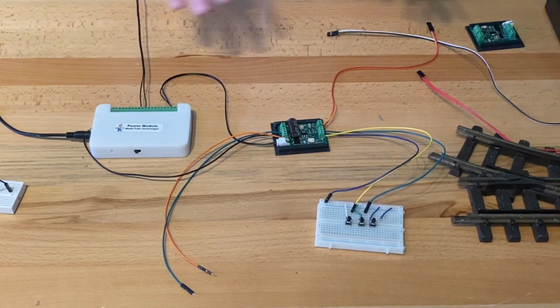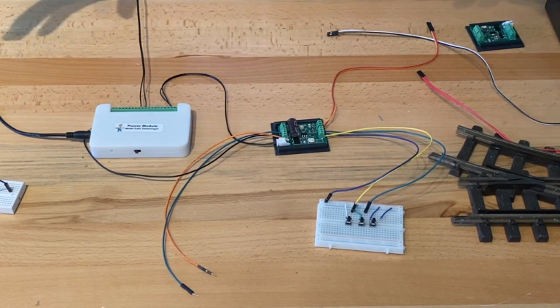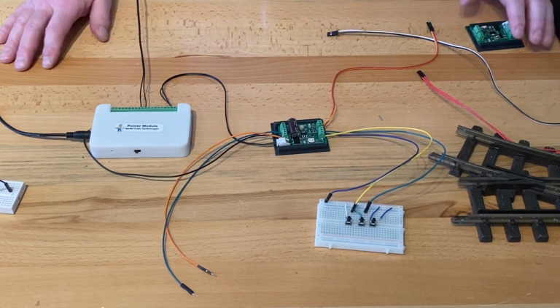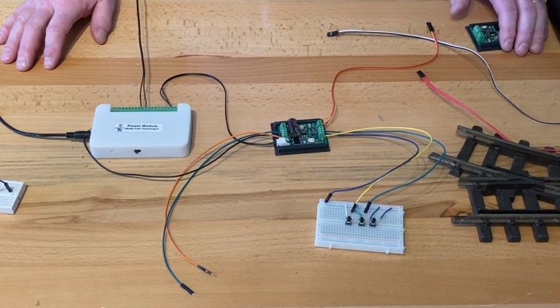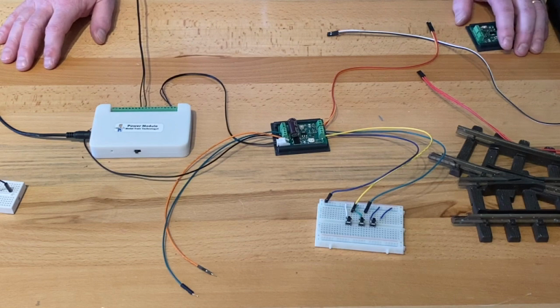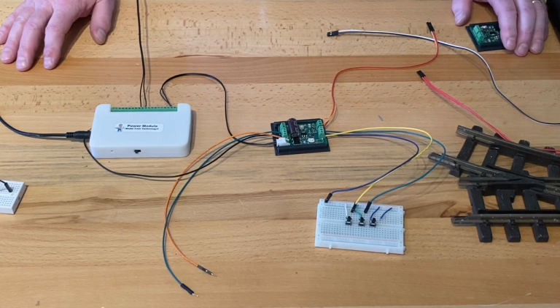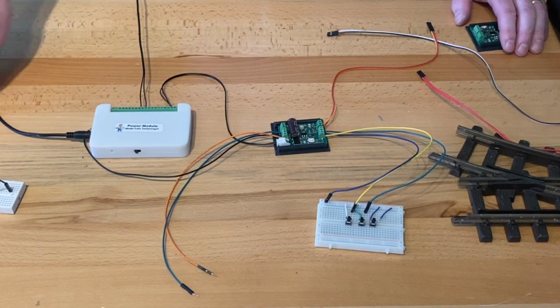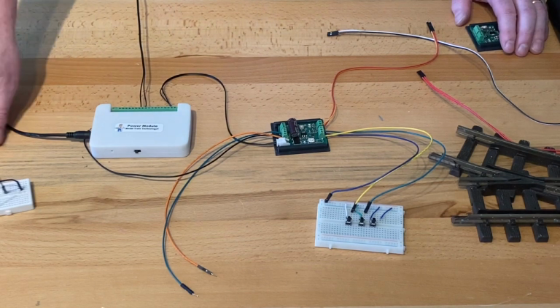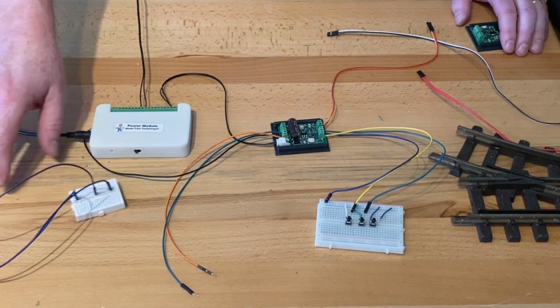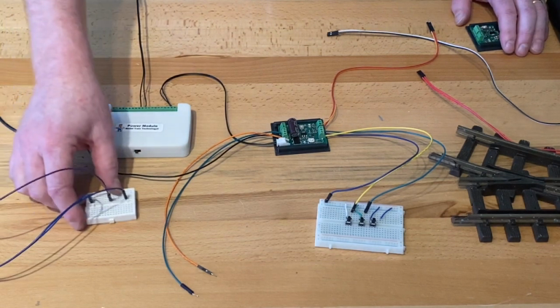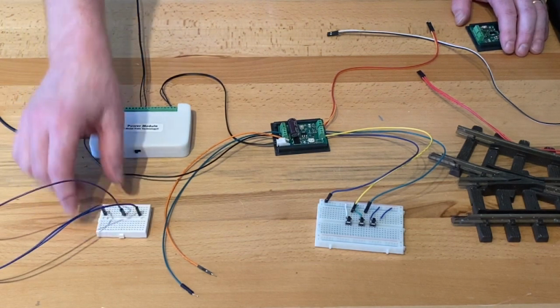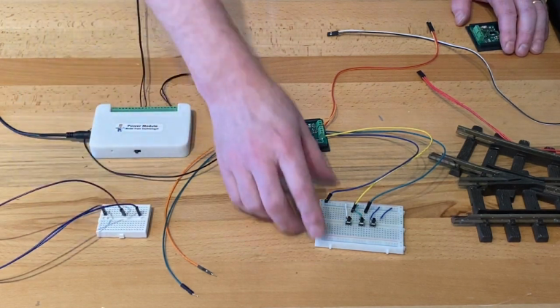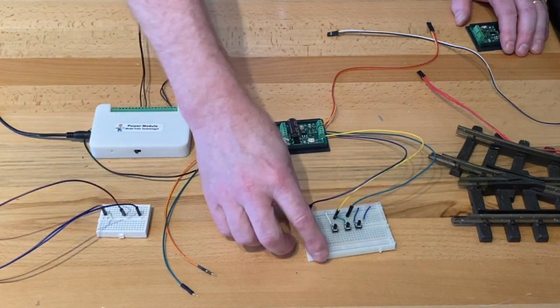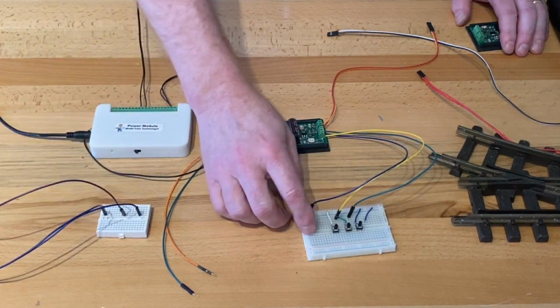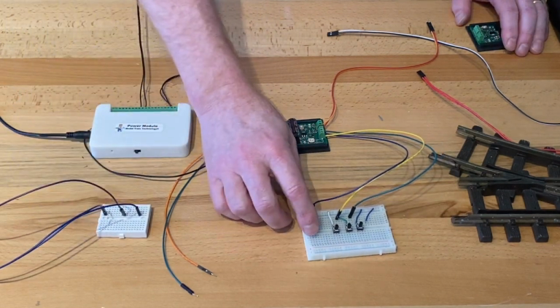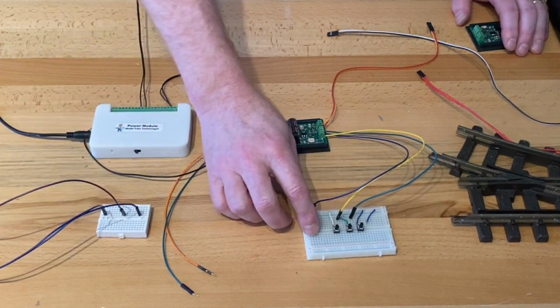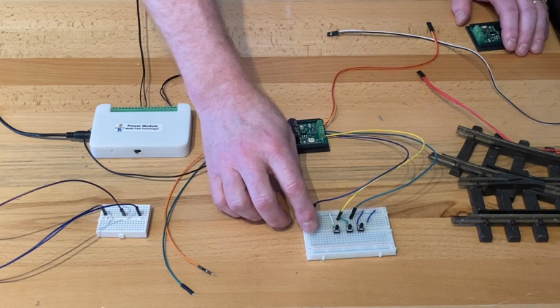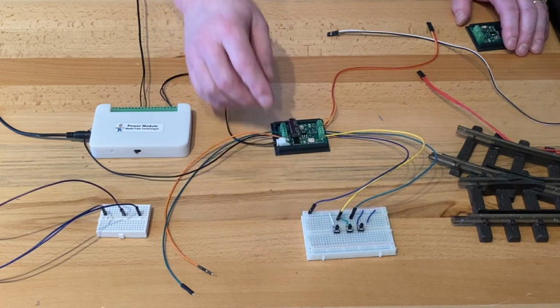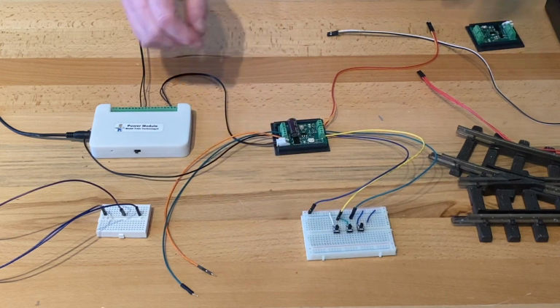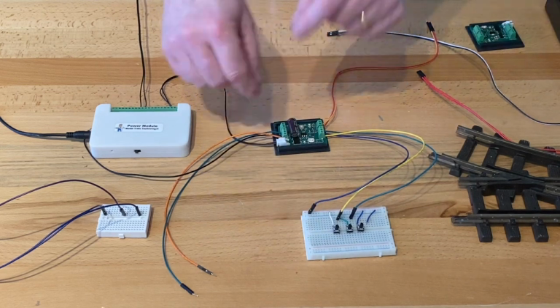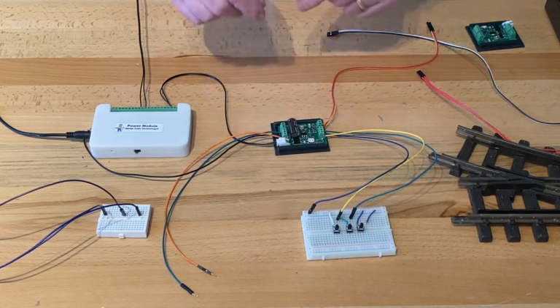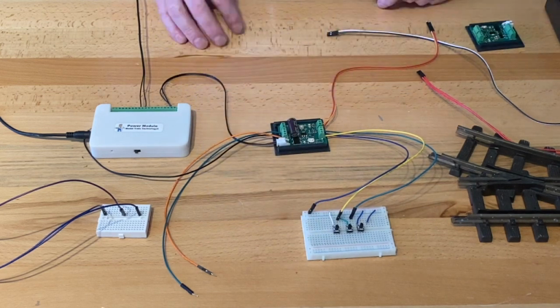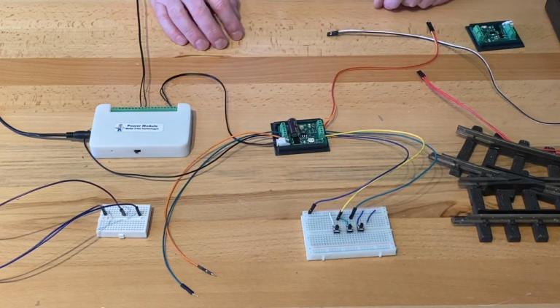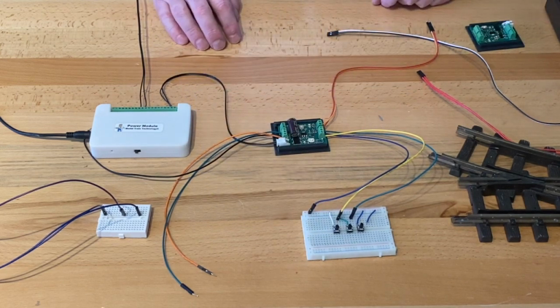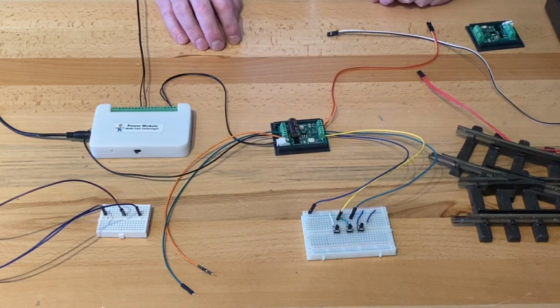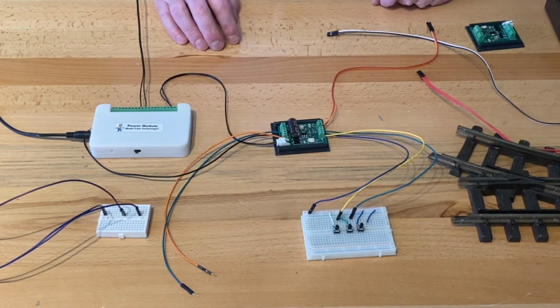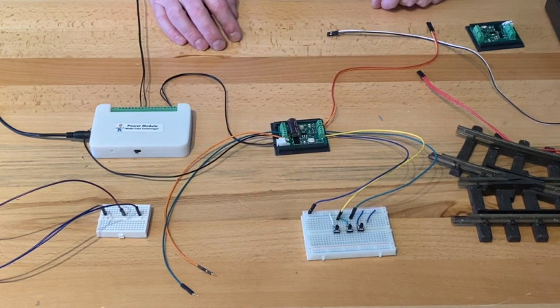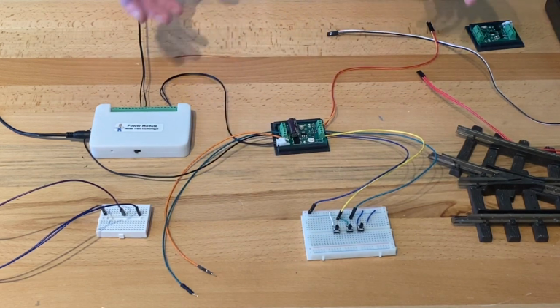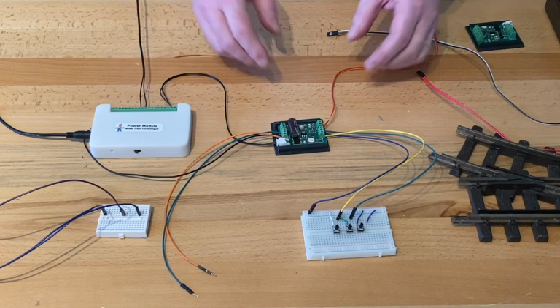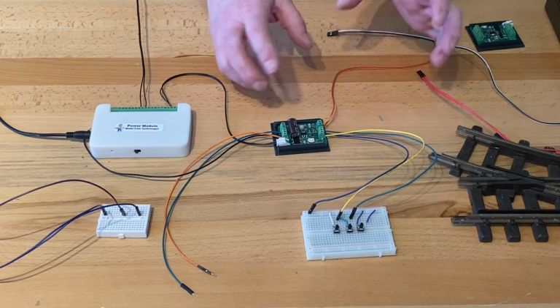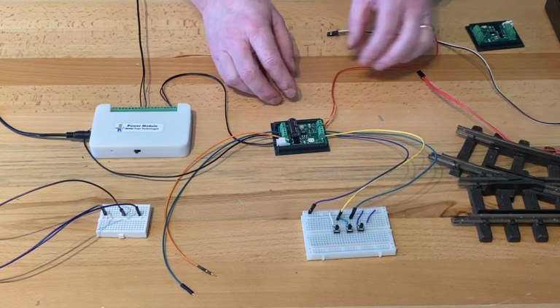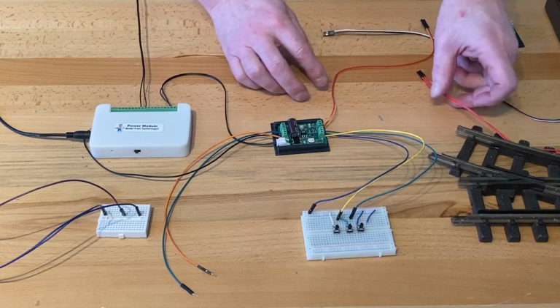Pretty much you don't have to change any of your switch wiring. I'm using these little breadboards simply to make plugging things in easy and to show you some different configurations.